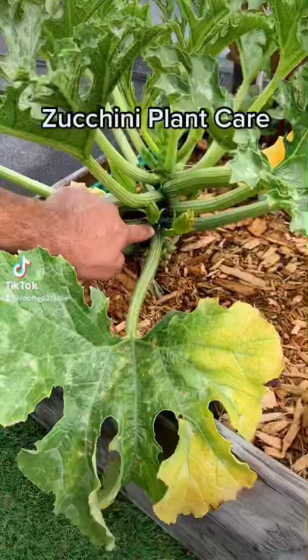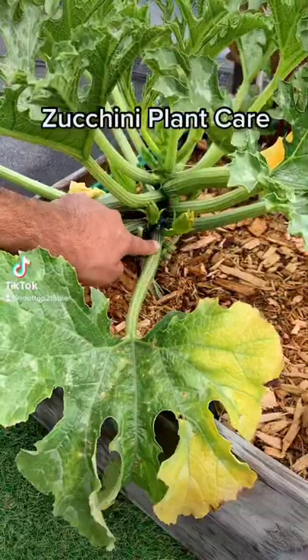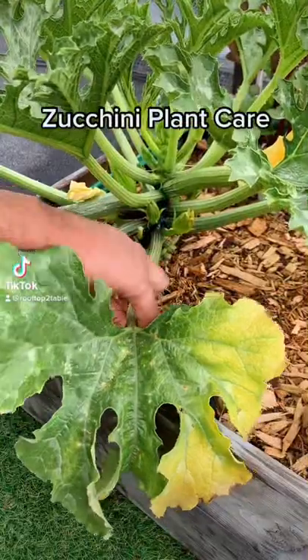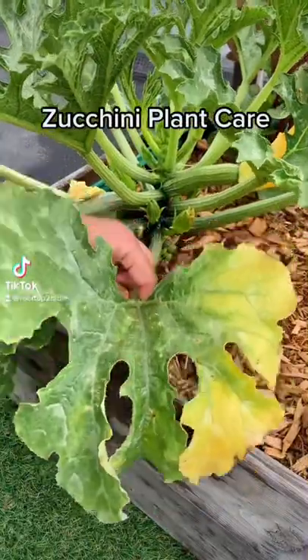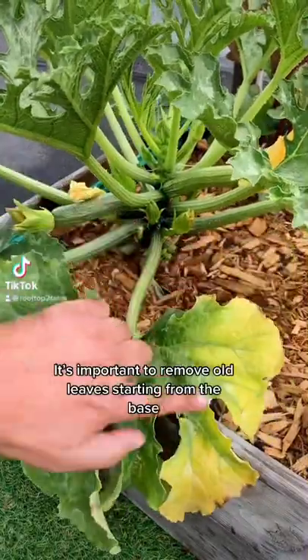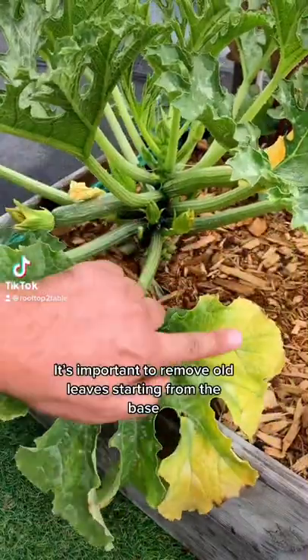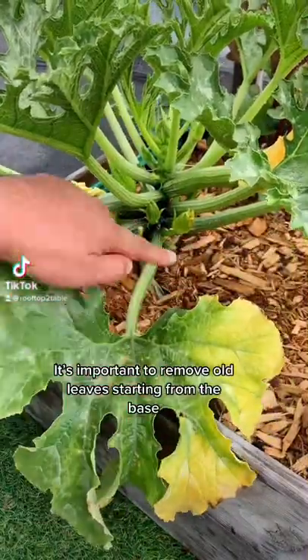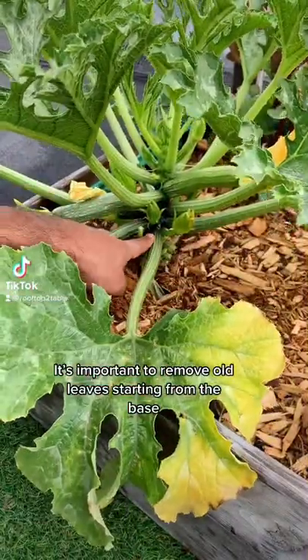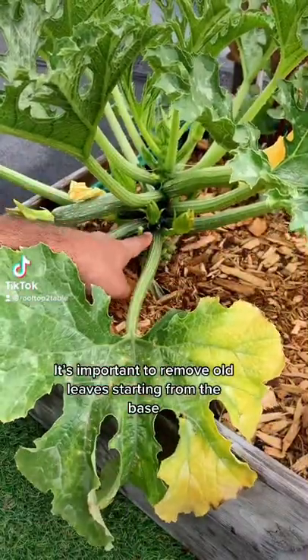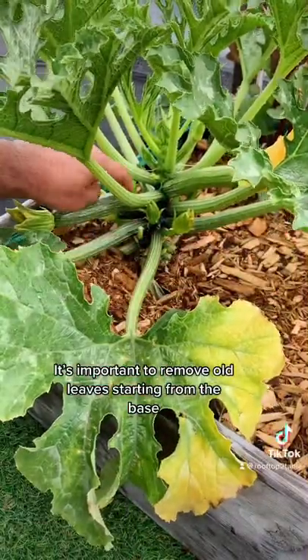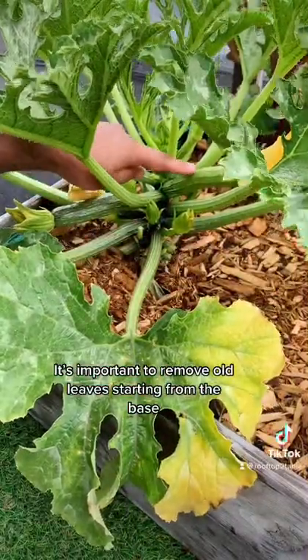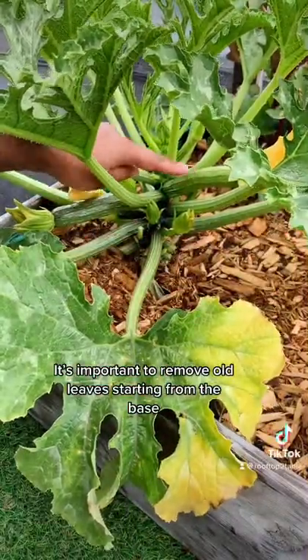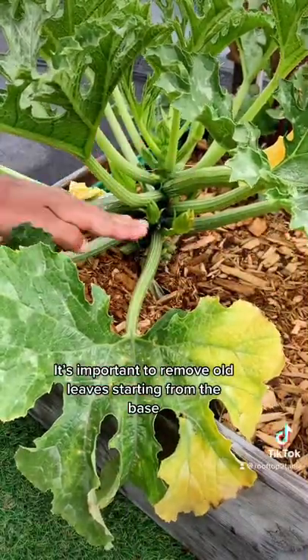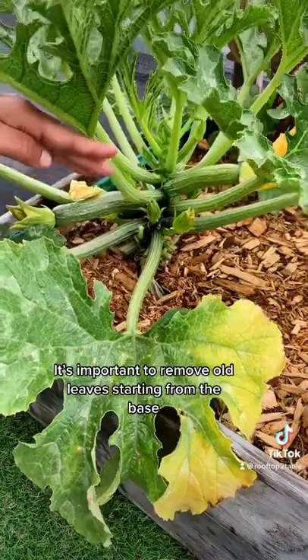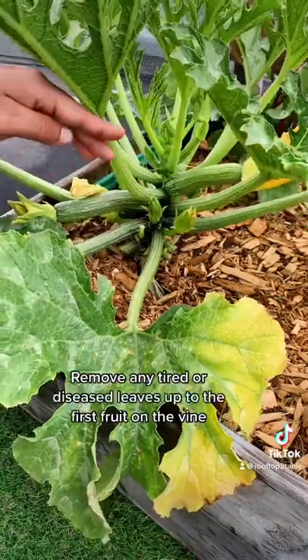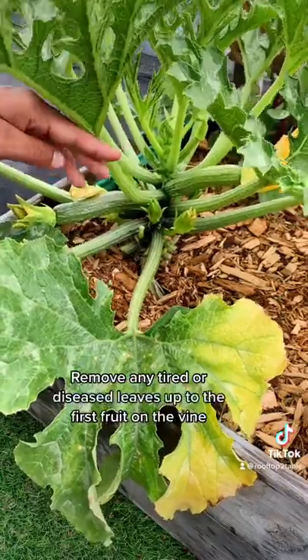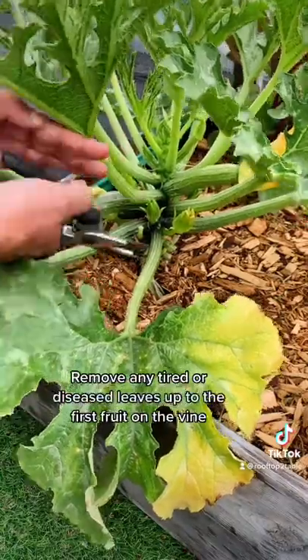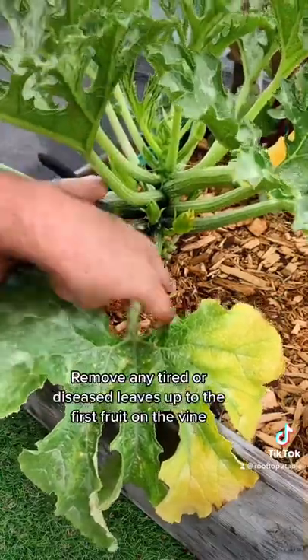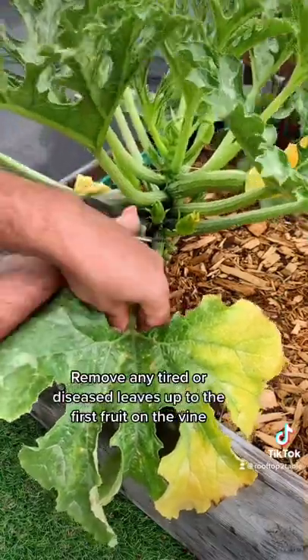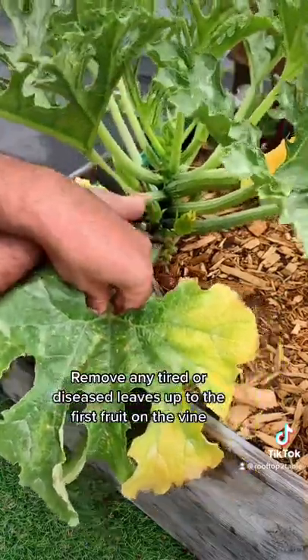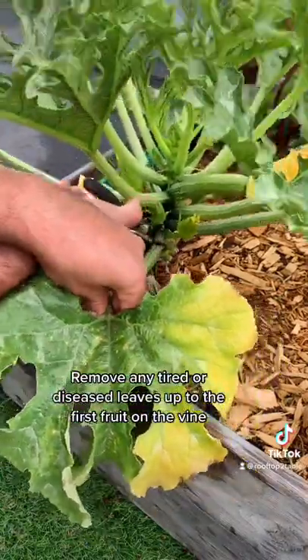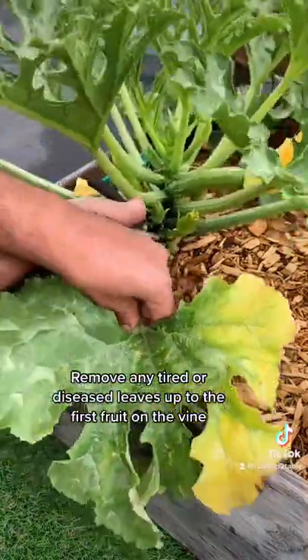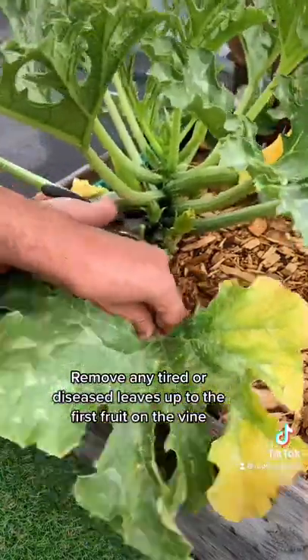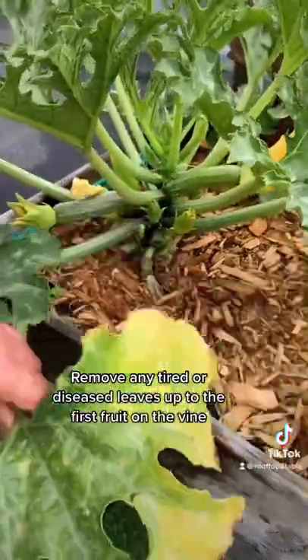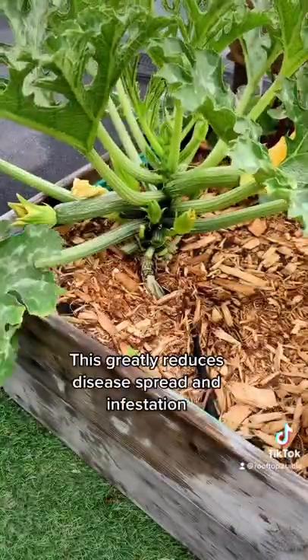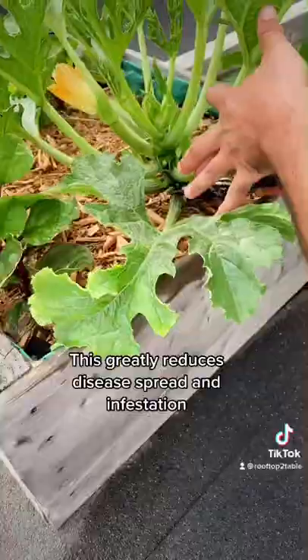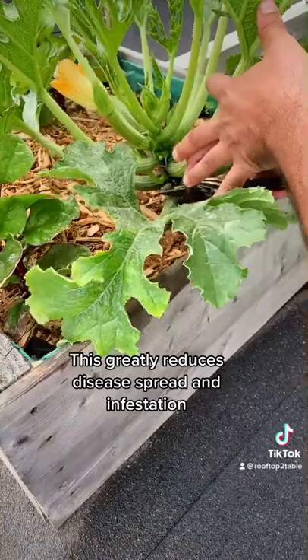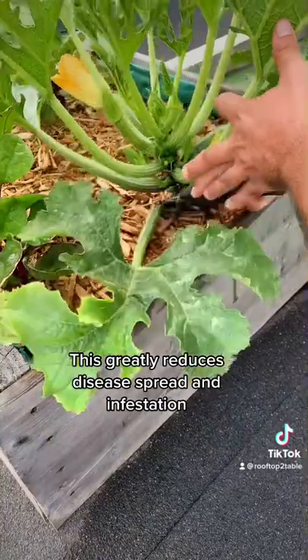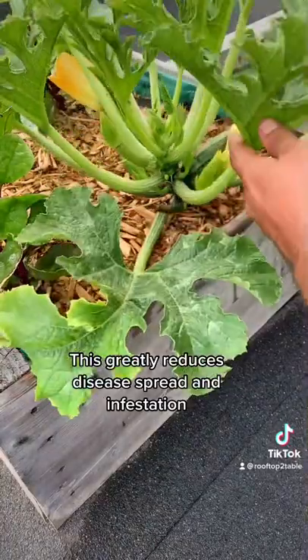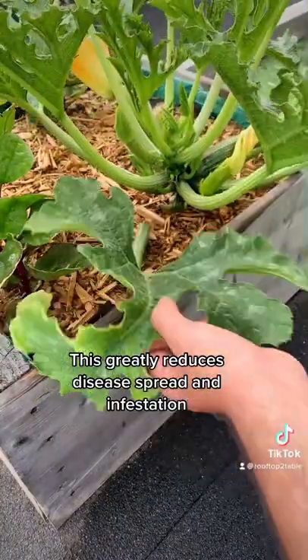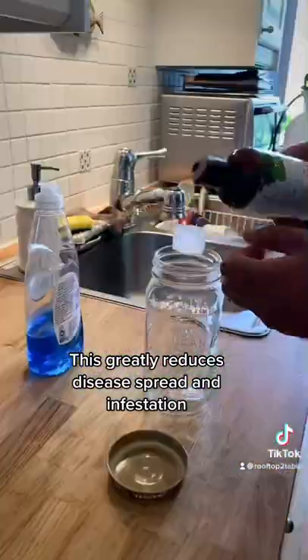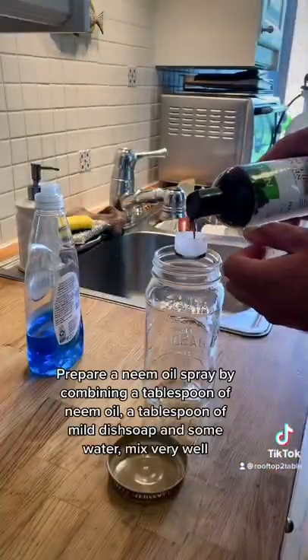Zucchini Plant Care: It's important to remove old leaves starting from the base. Remove any tired or diseased leaves up to the first fruit on the vine. This greatly reduces disease spread and infestation.